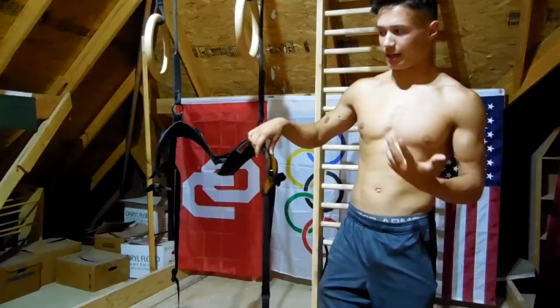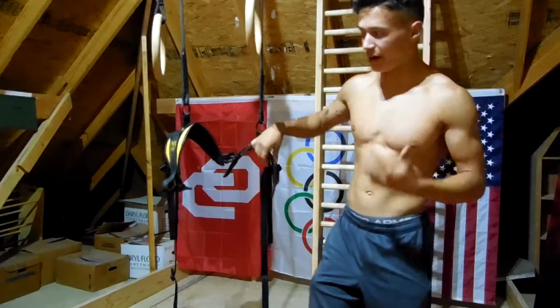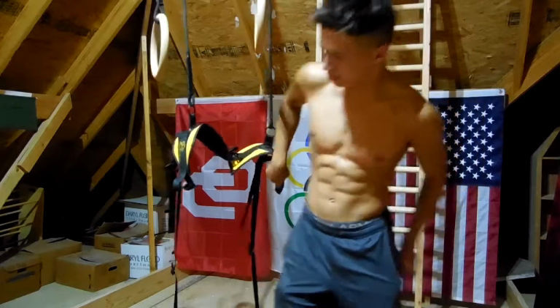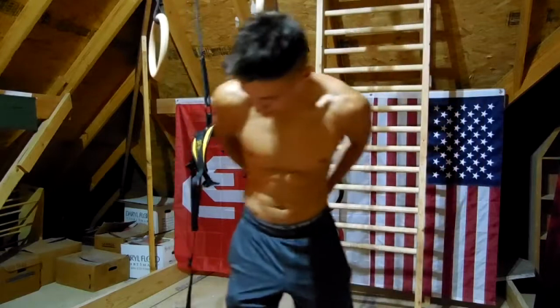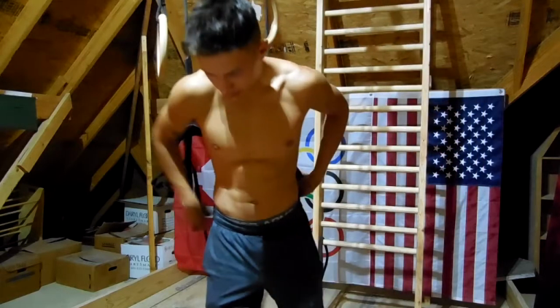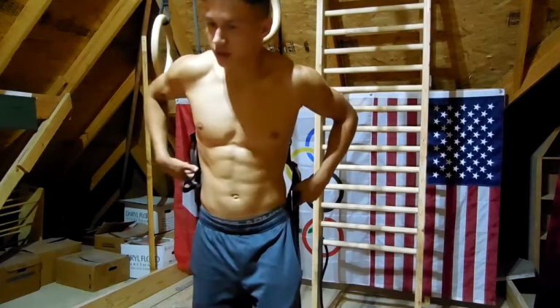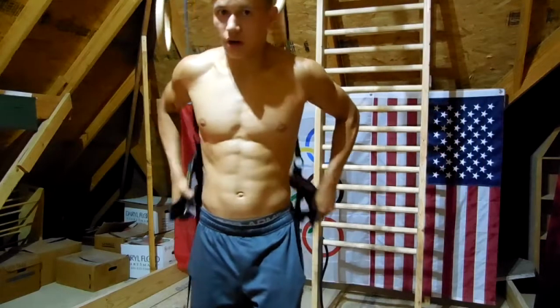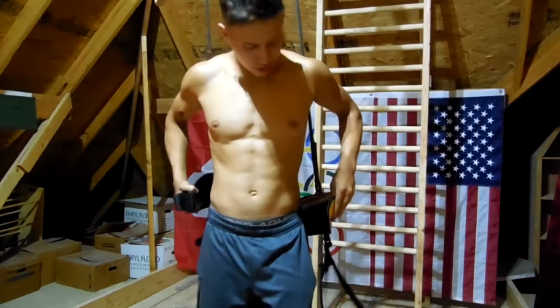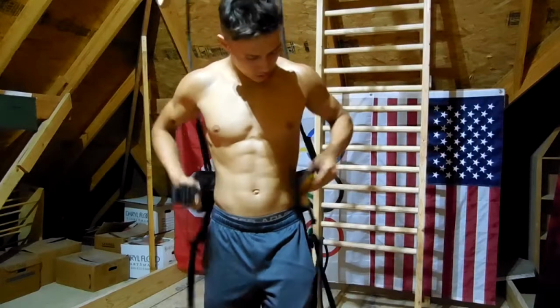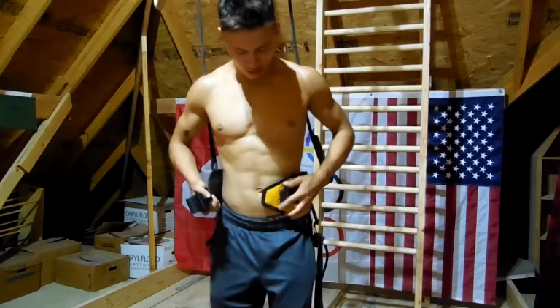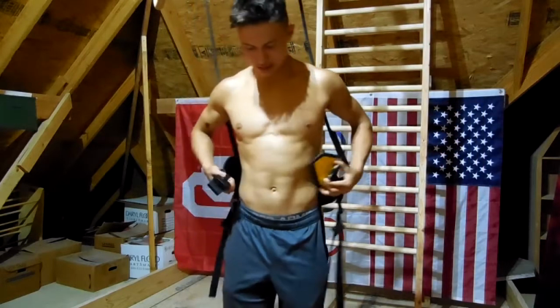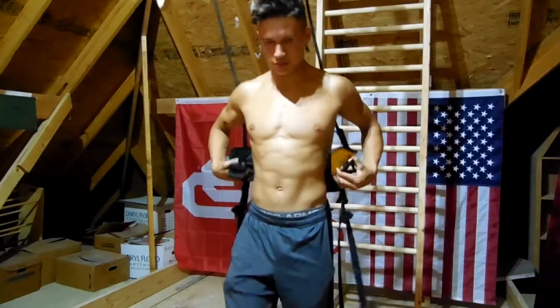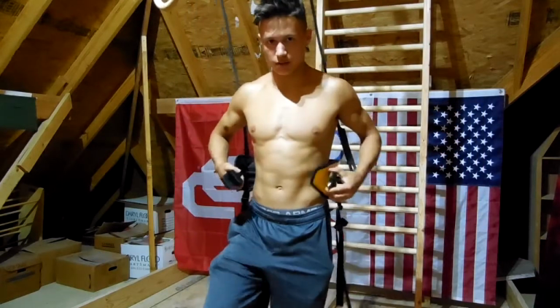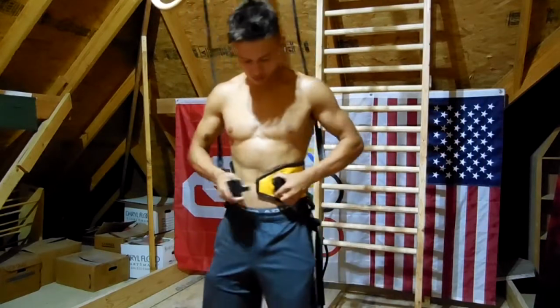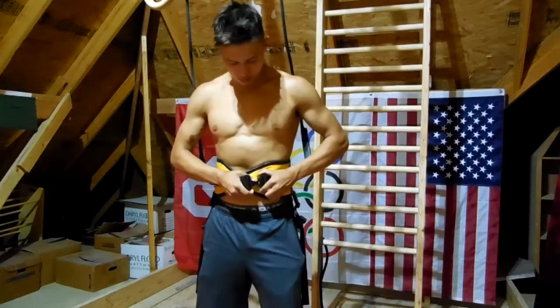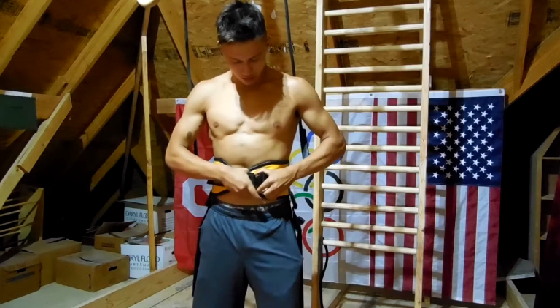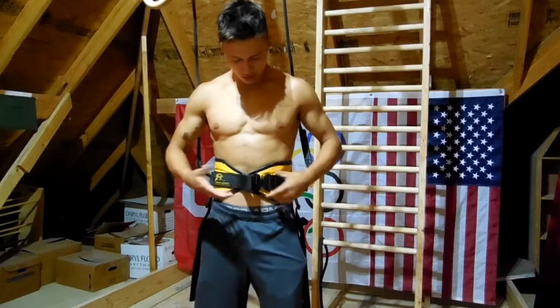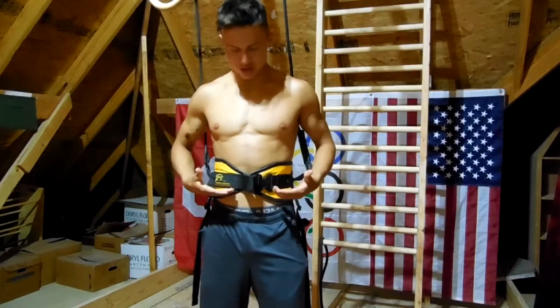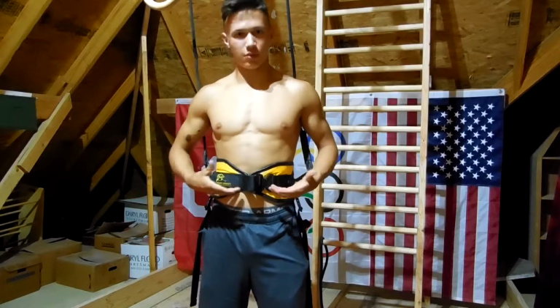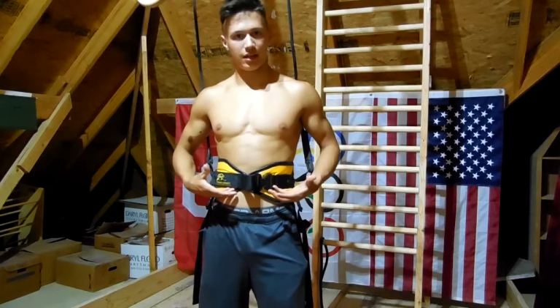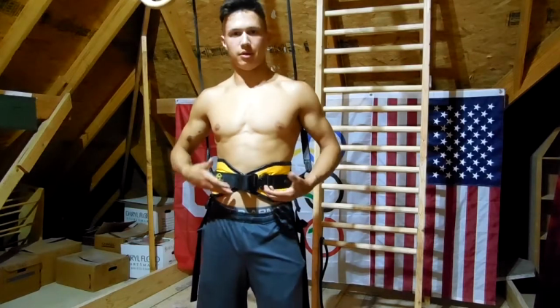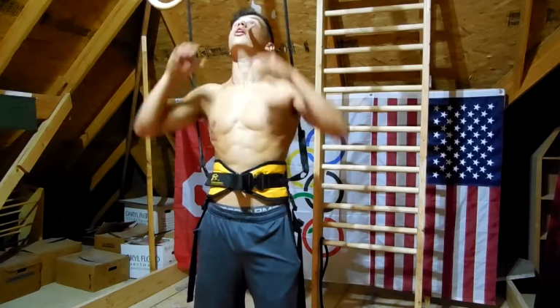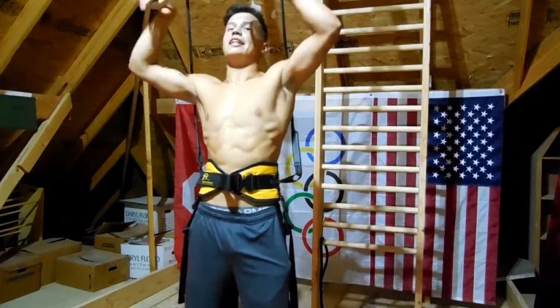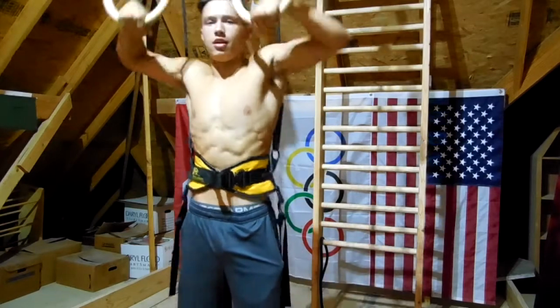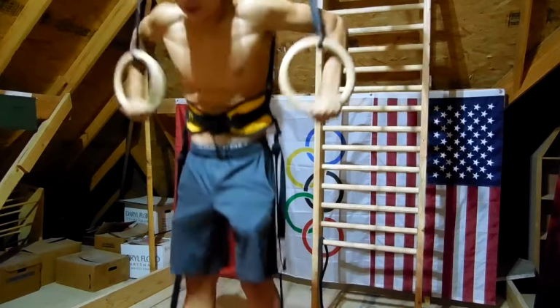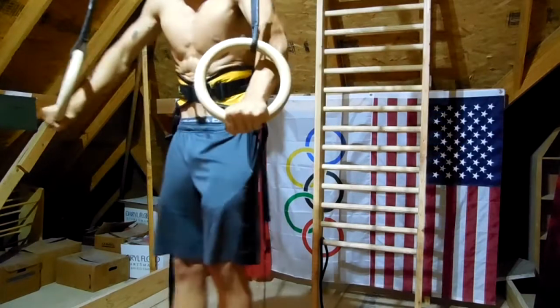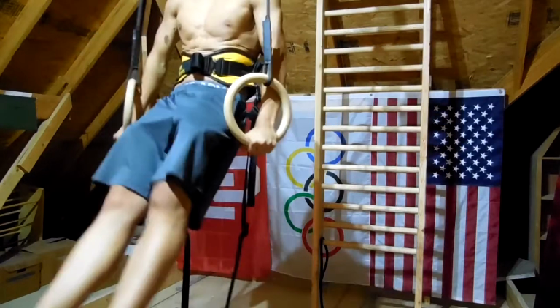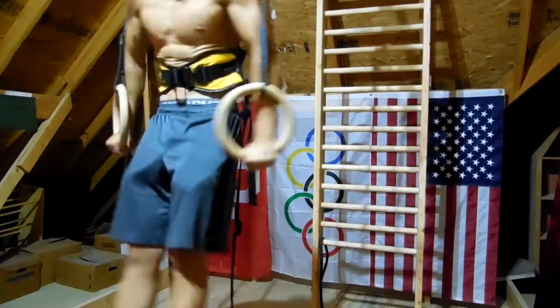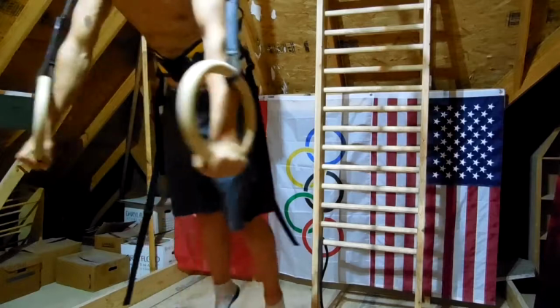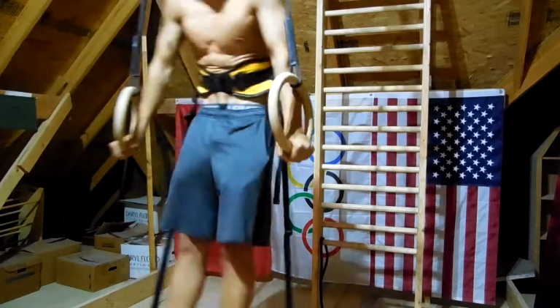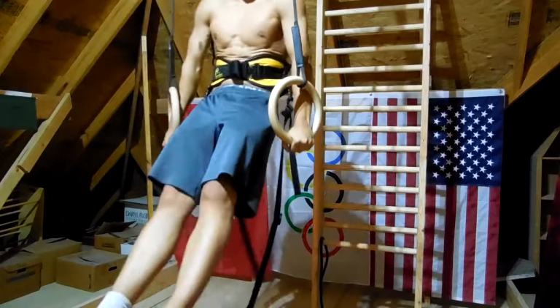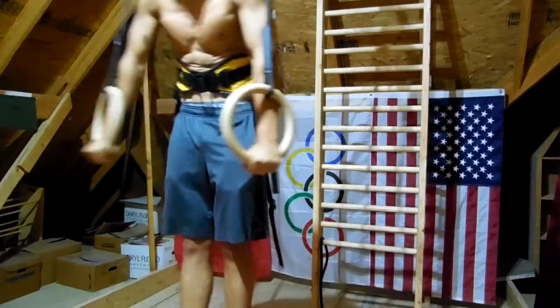It's very simple to put on. All you do is take this belt, adjust it to your width, and clip it in. And then you're ready to do all kinds of gymnastics movements.